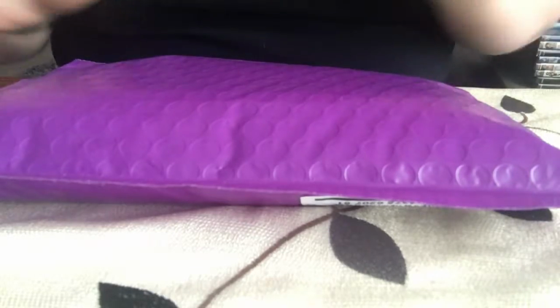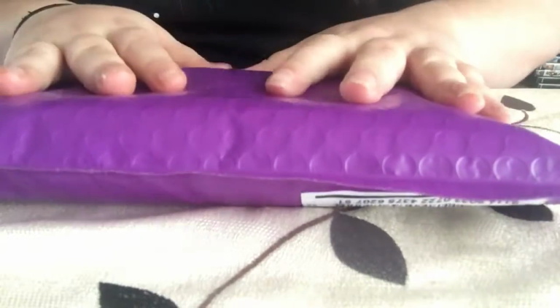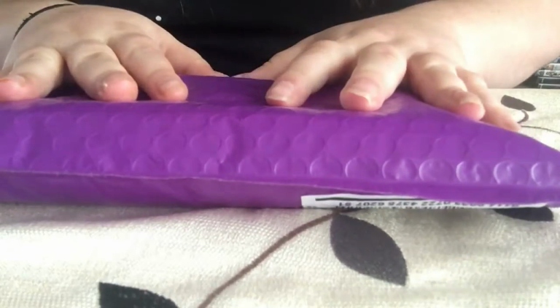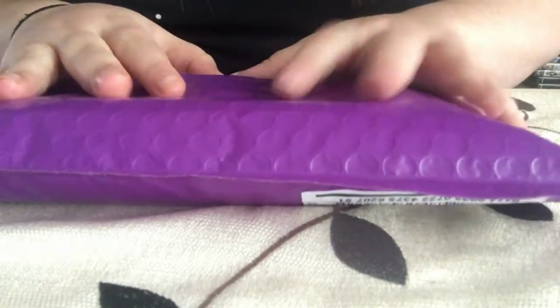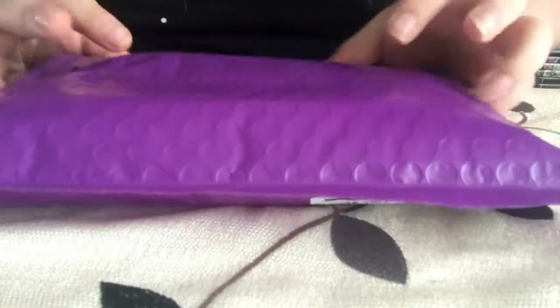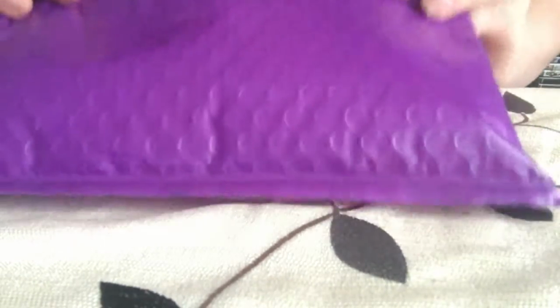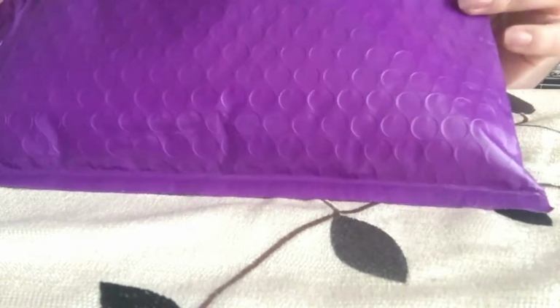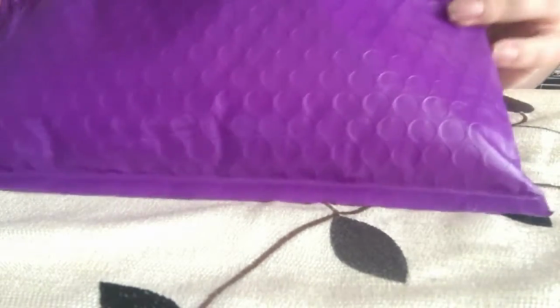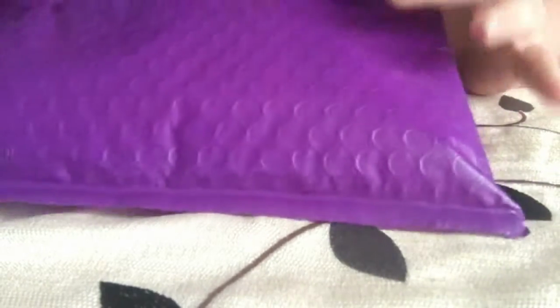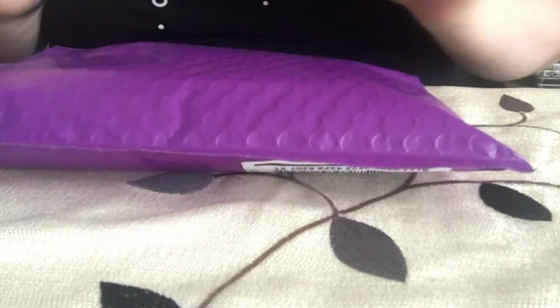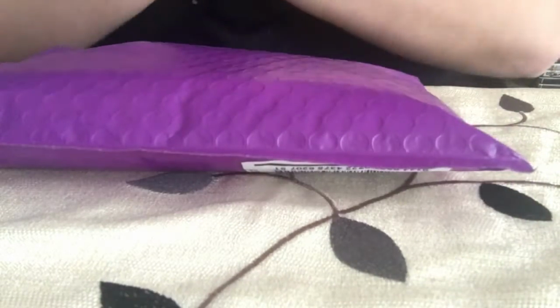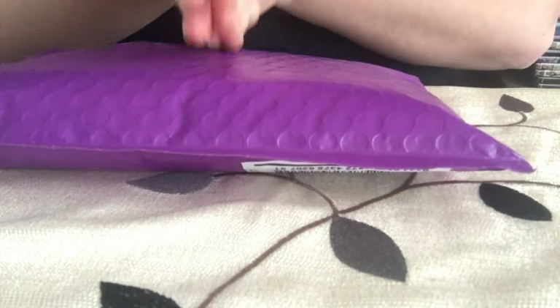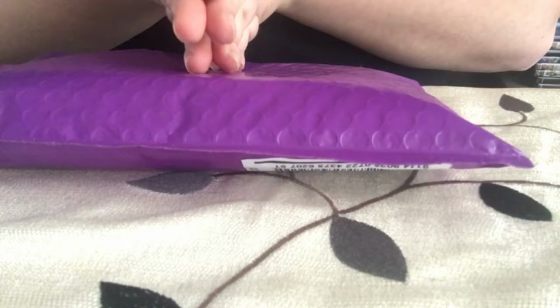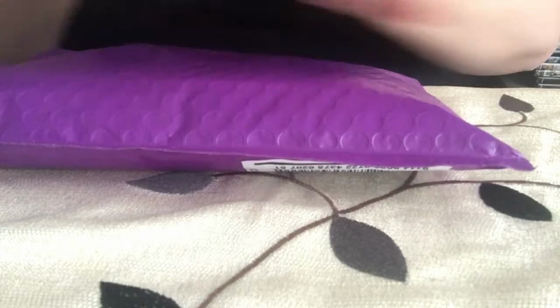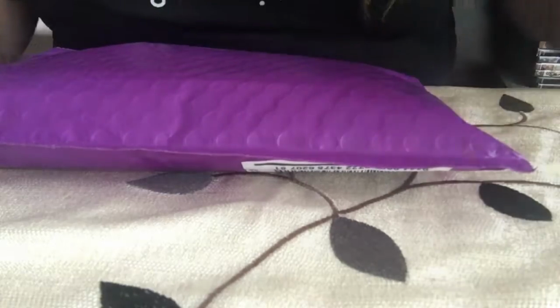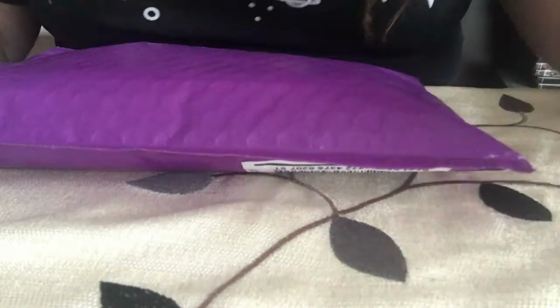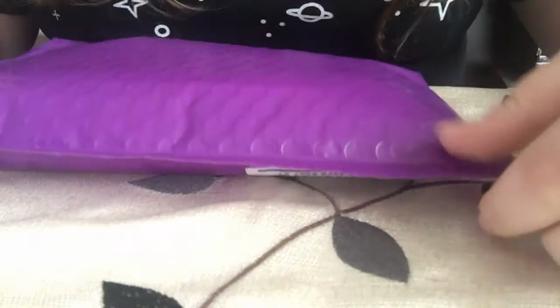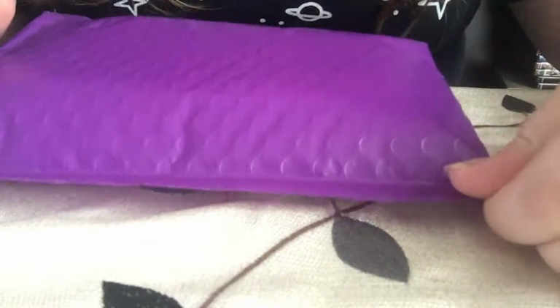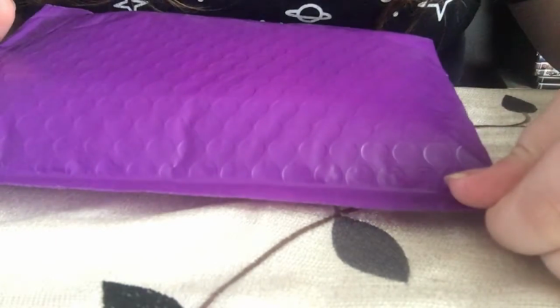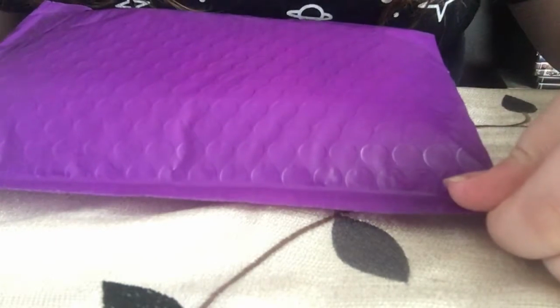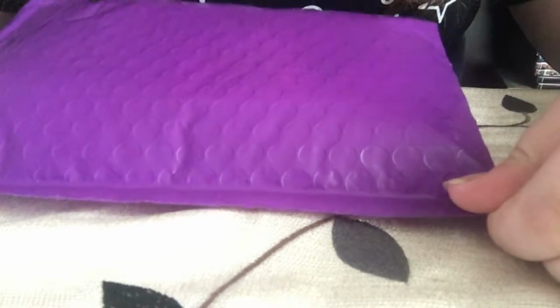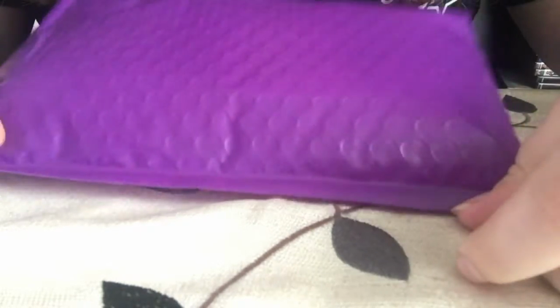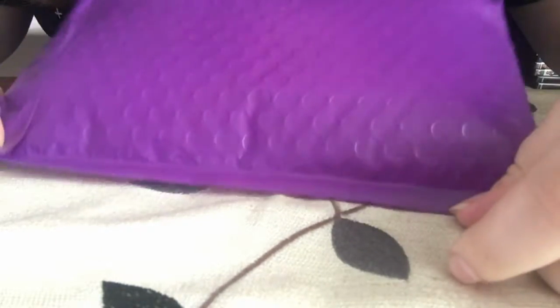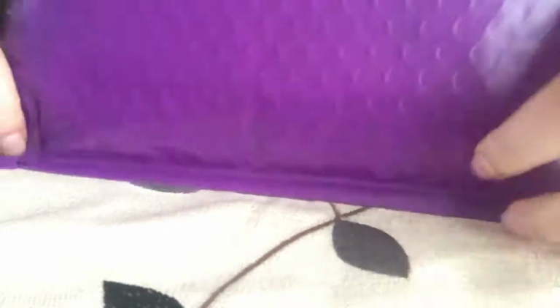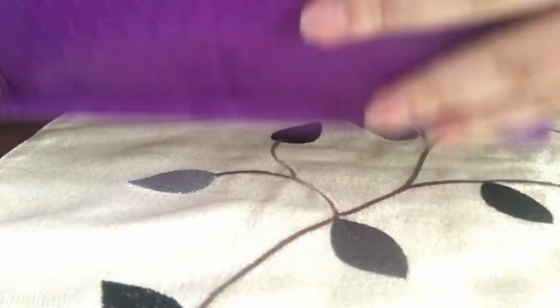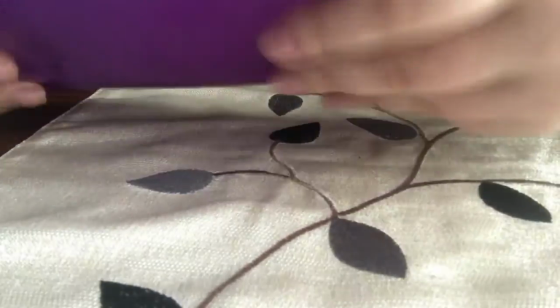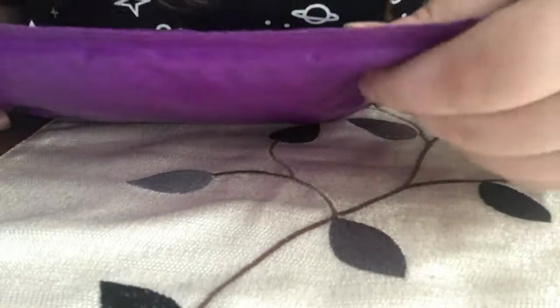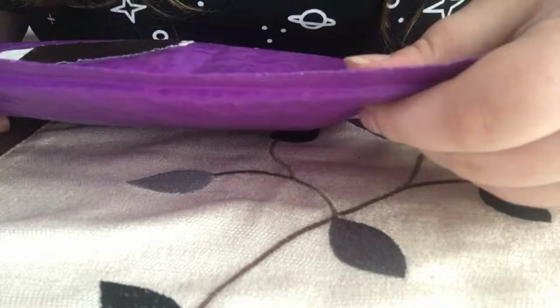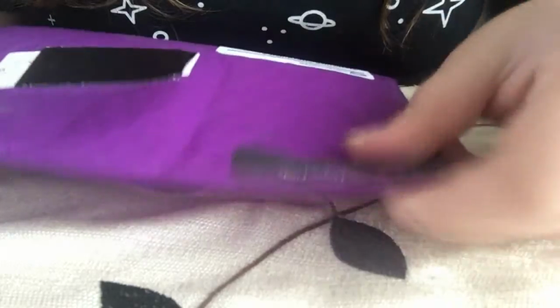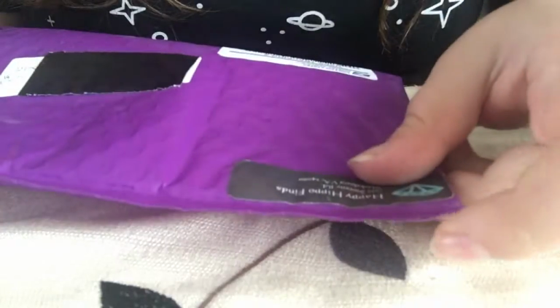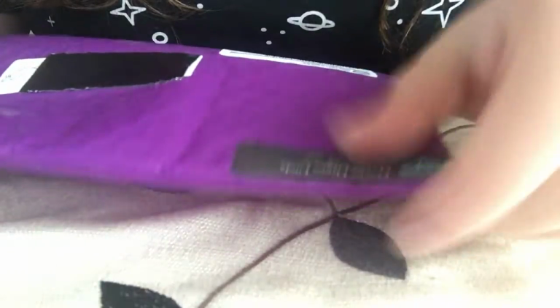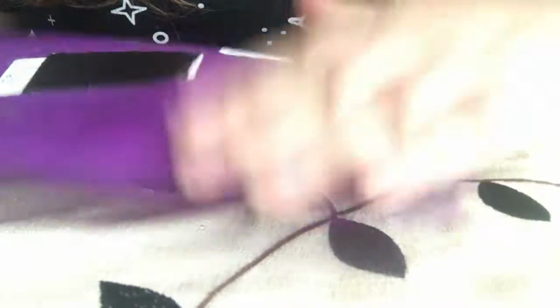Hello everyone, so today I'm back with another unboxing video and it's diamond painting supplies from Etsy's store Happy Hippo Finds again.